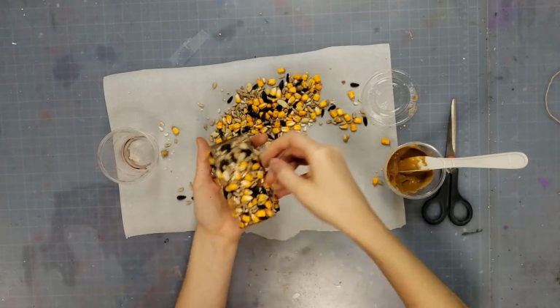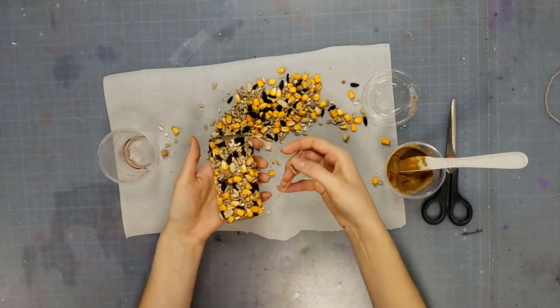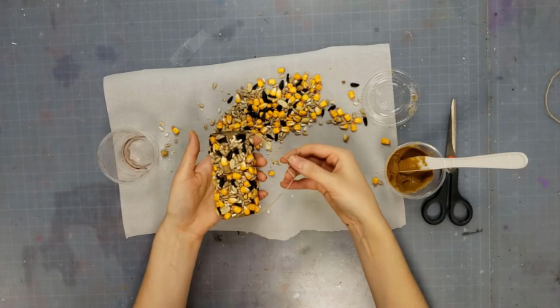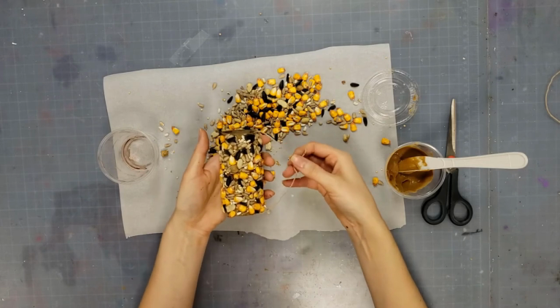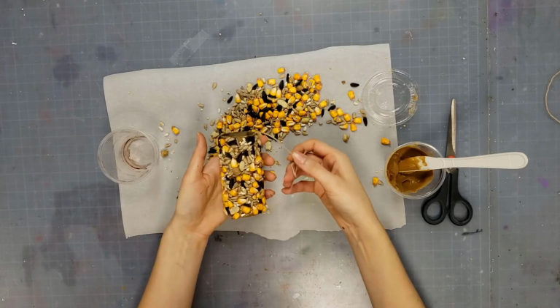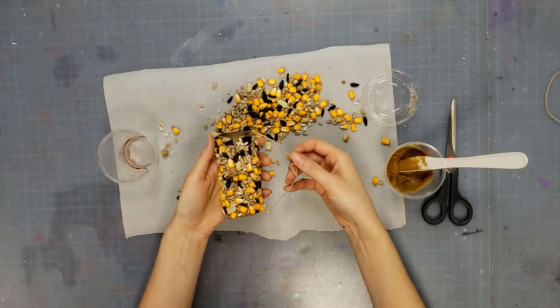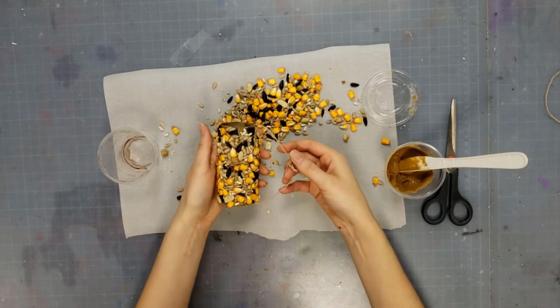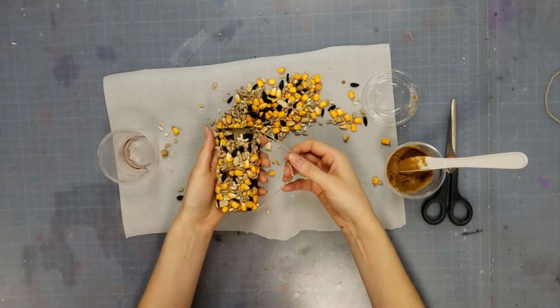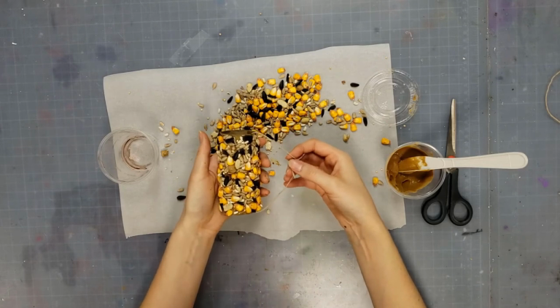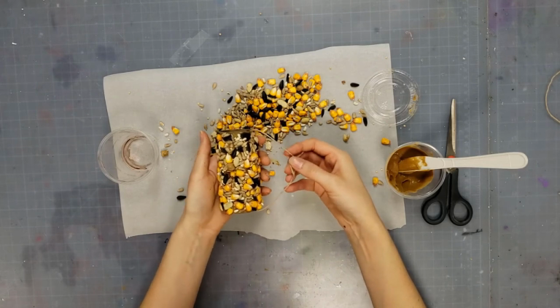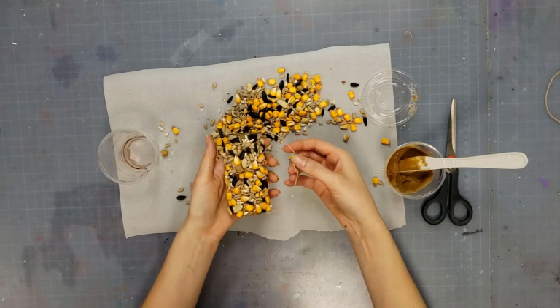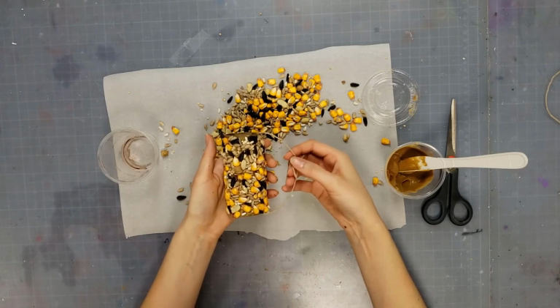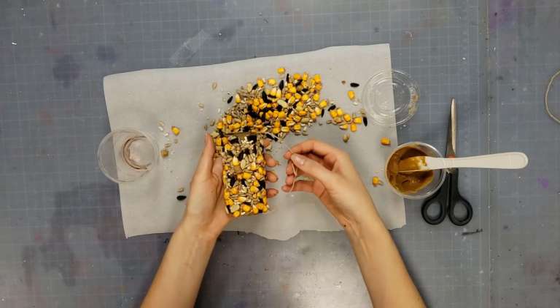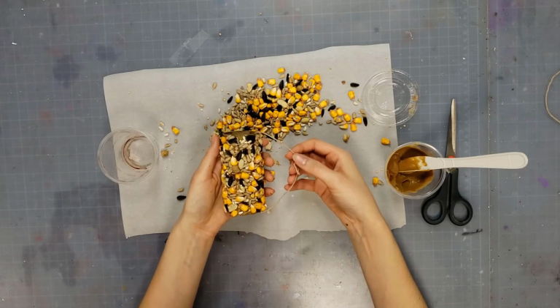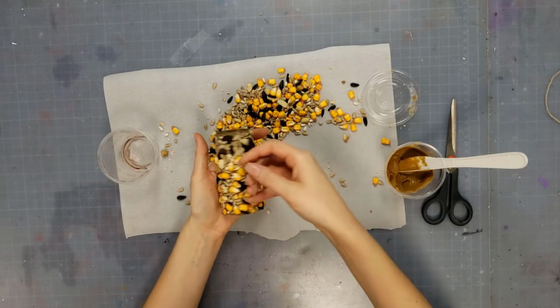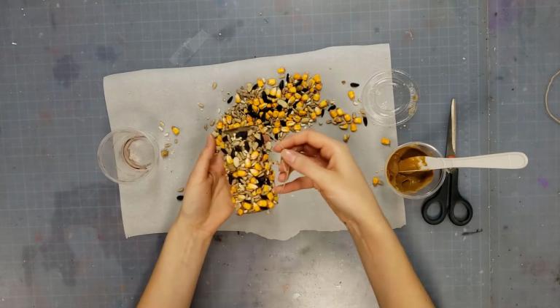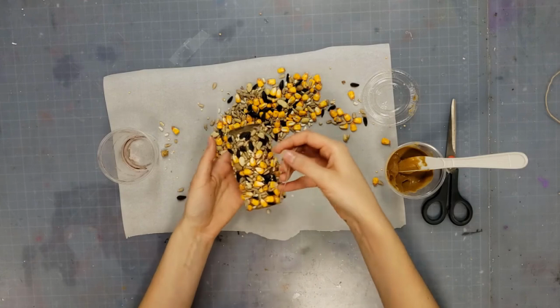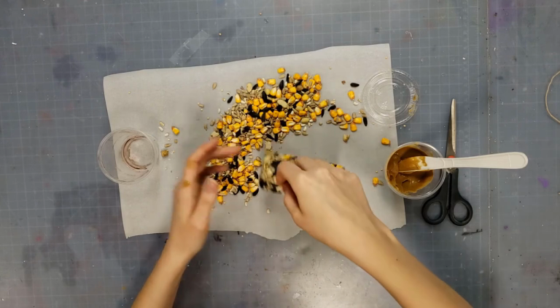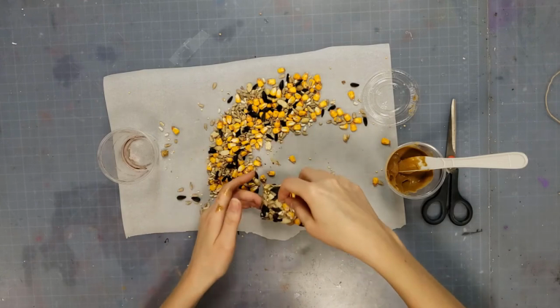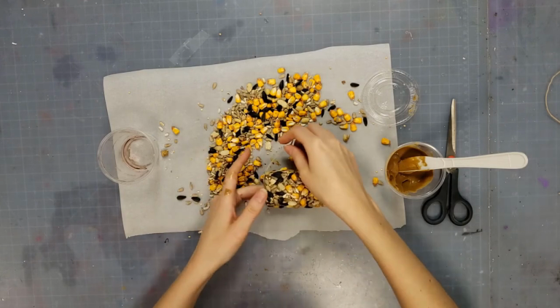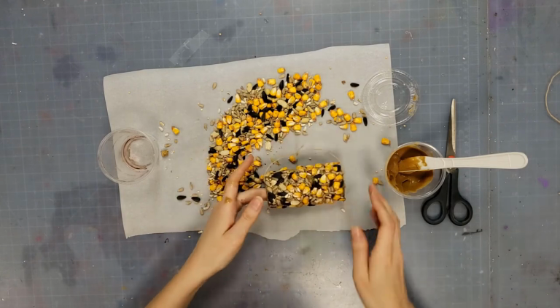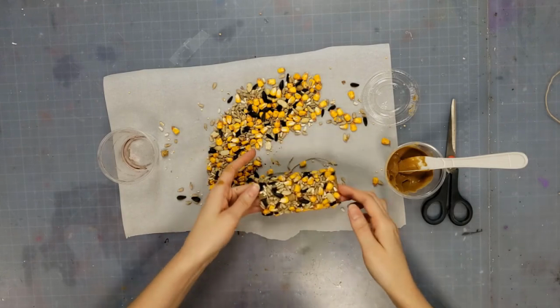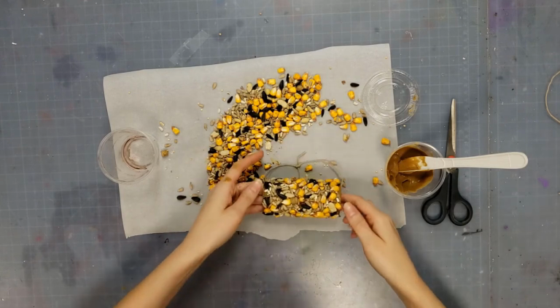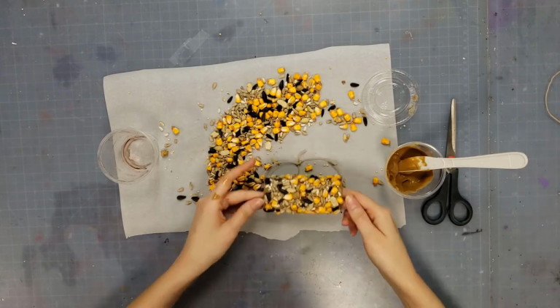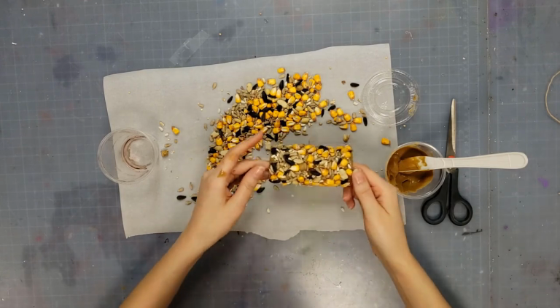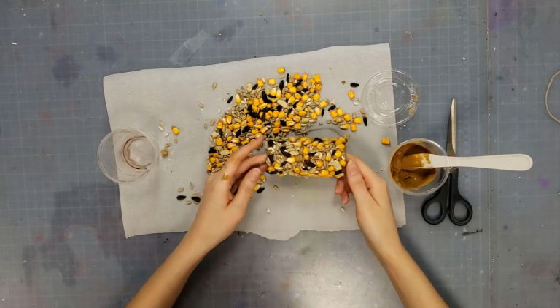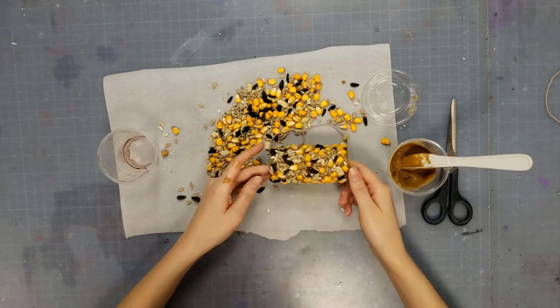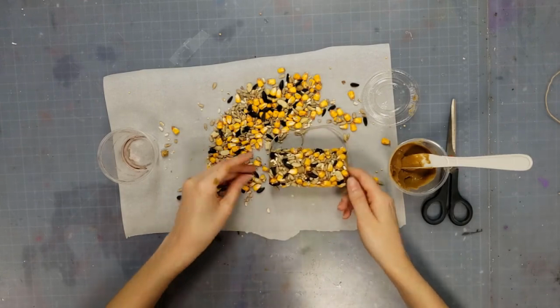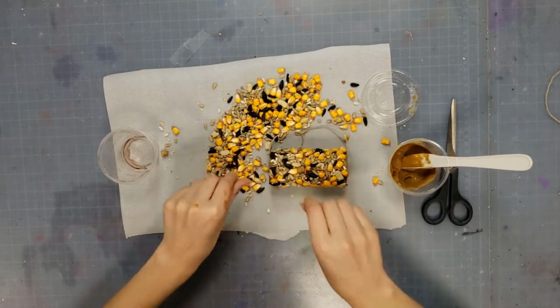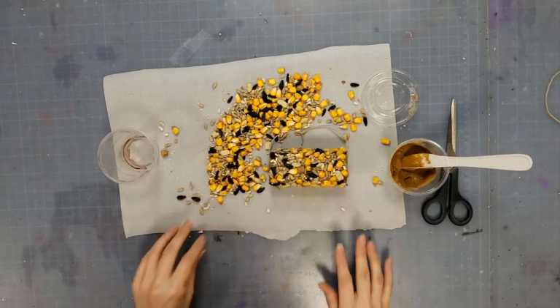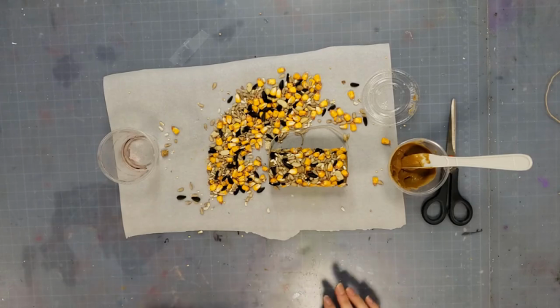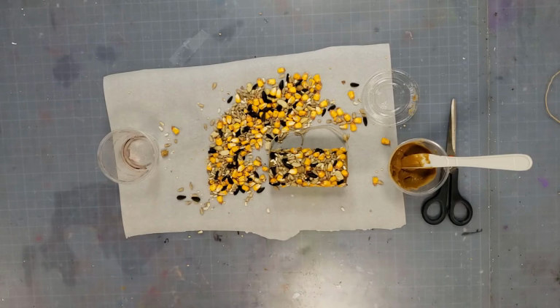A nice little thing for Thanksgiving for the birds. I hope you enjoyed this craft. Stay tuned next week. Bye!